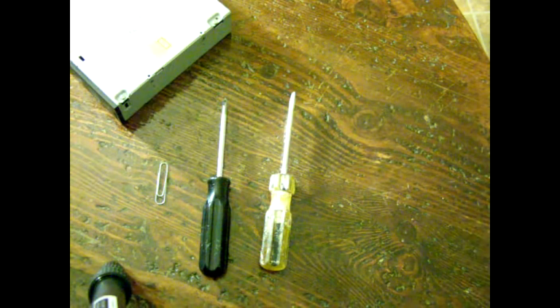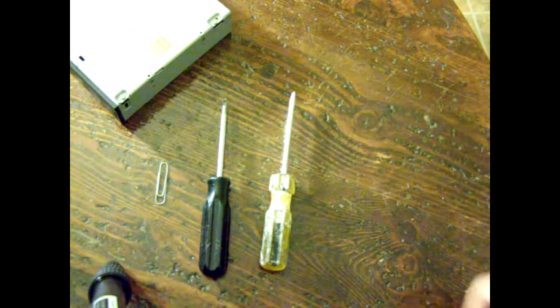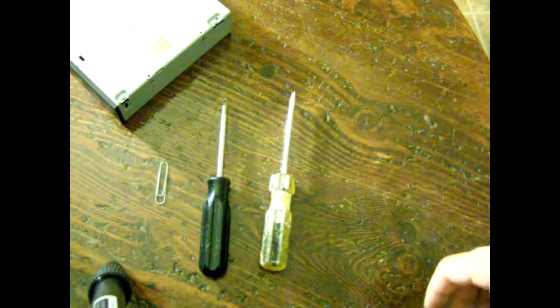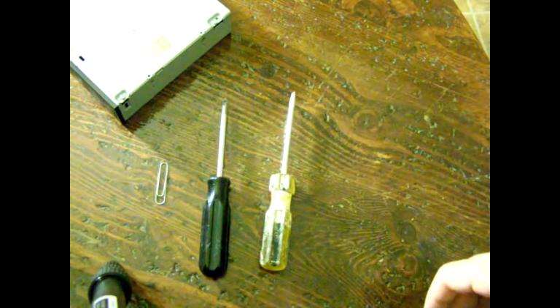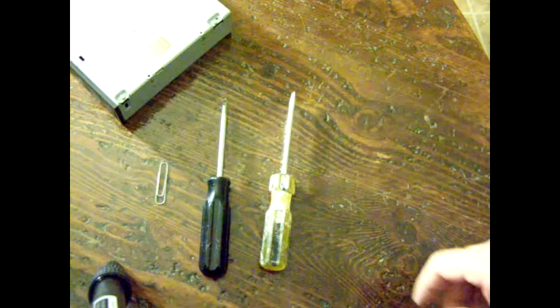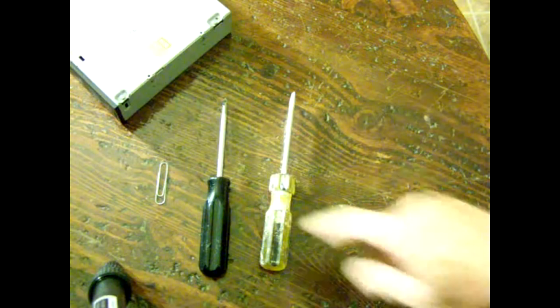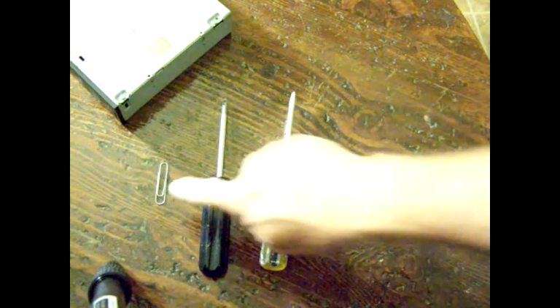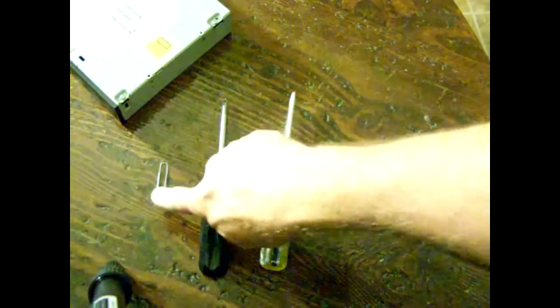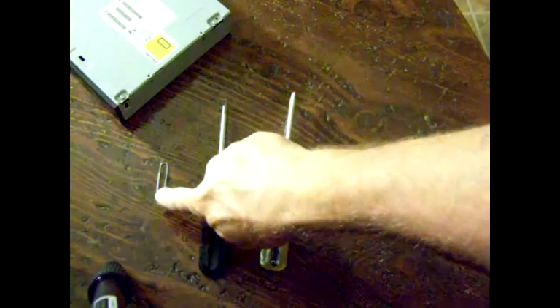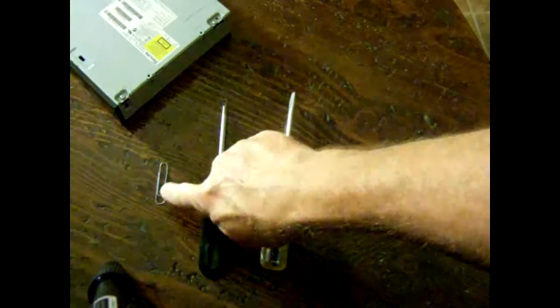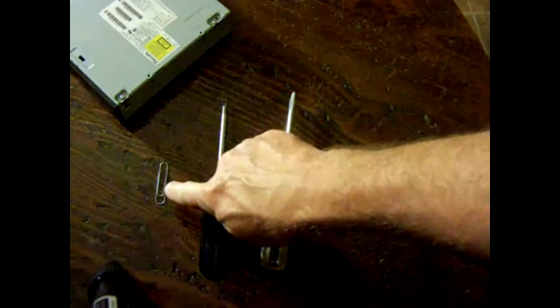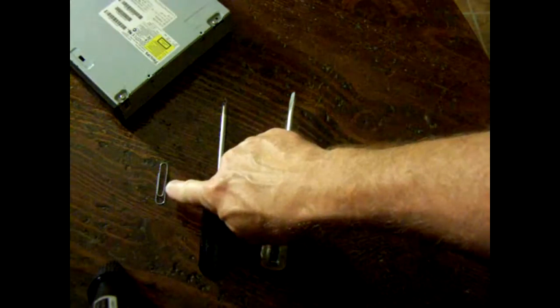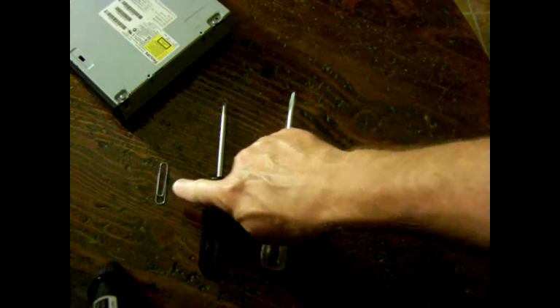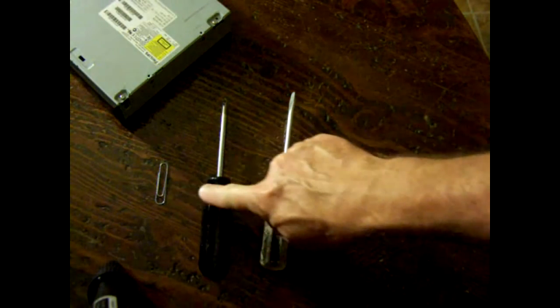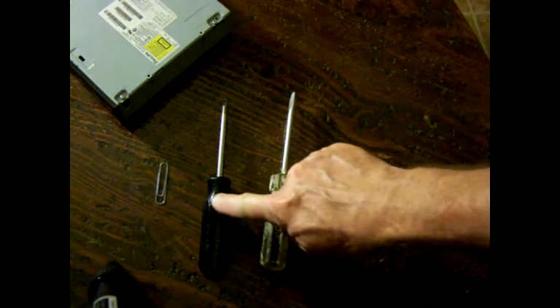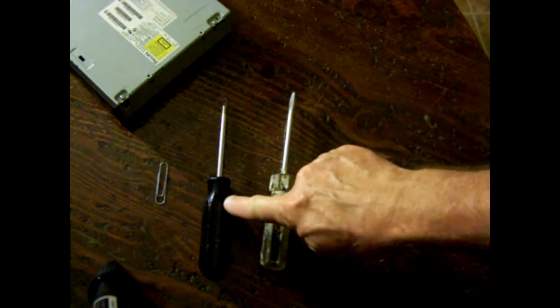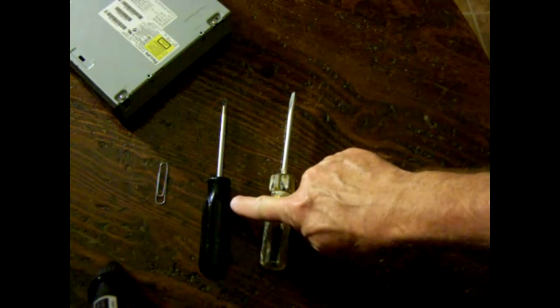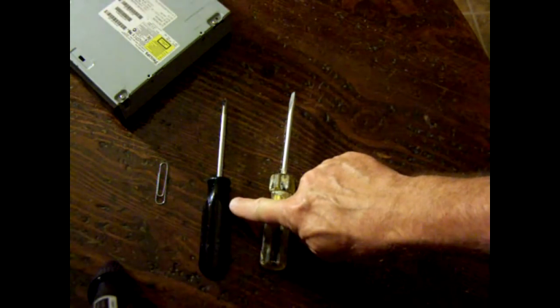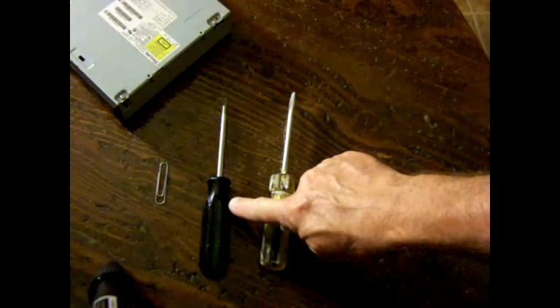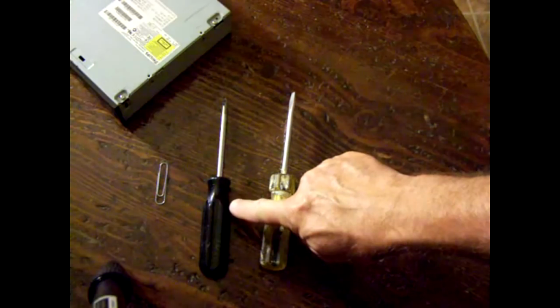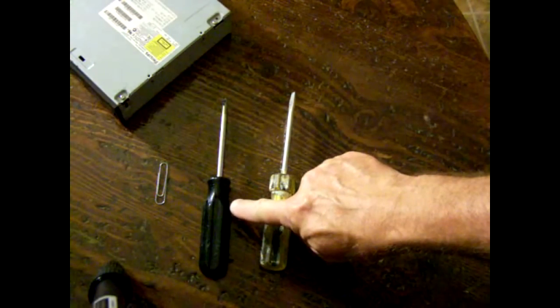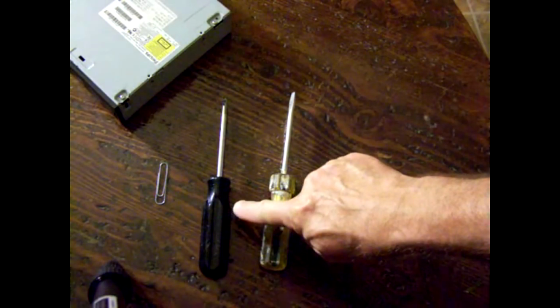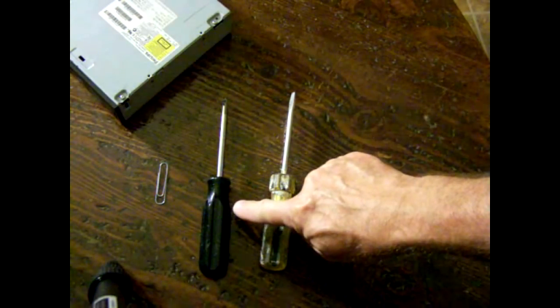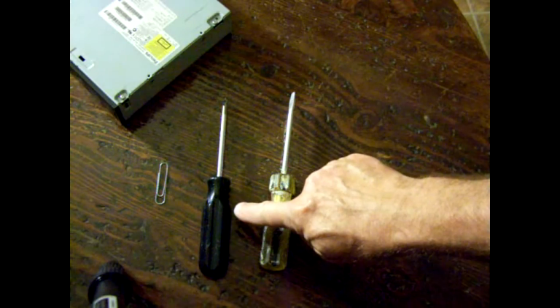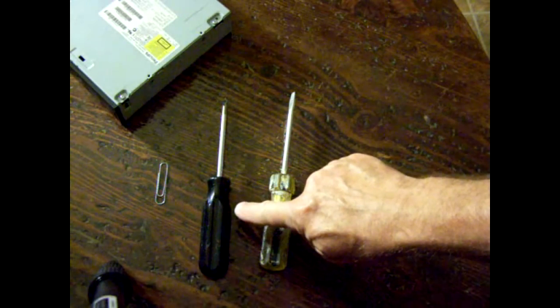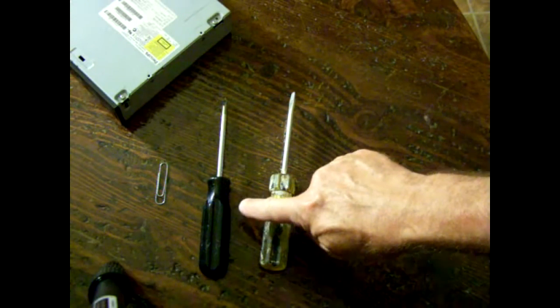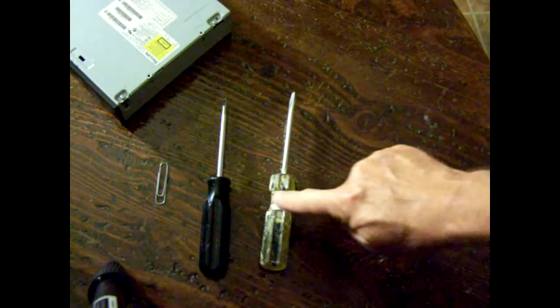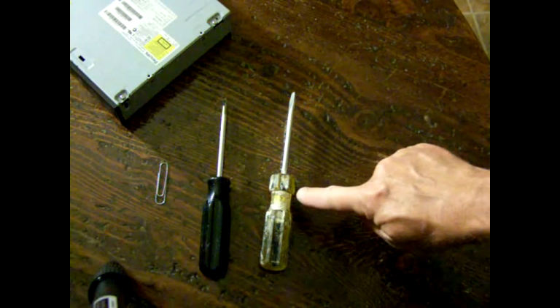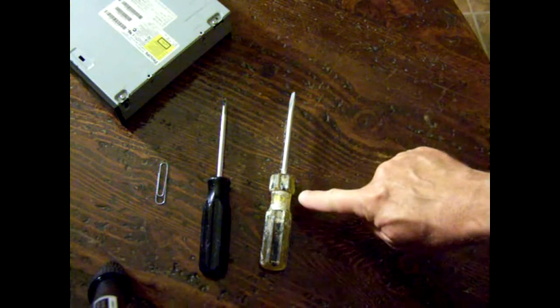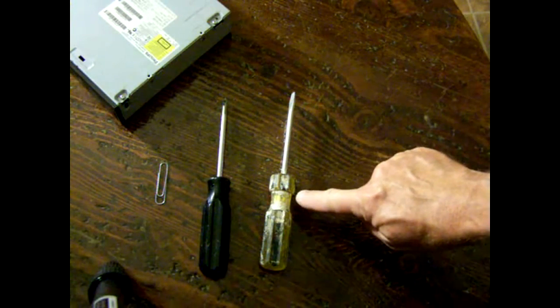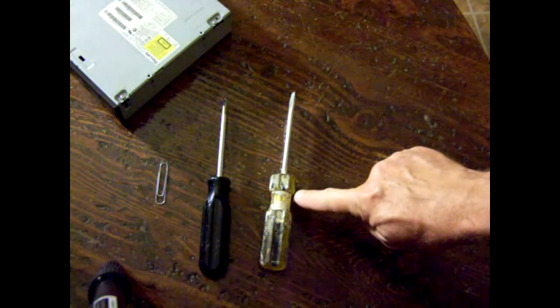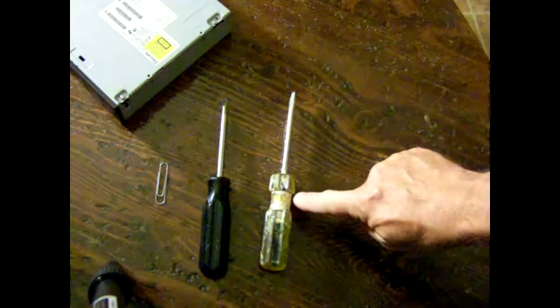The following tools you'll need are a paper clip, a Phillips head screwdriver, and a flathead screwdriver.